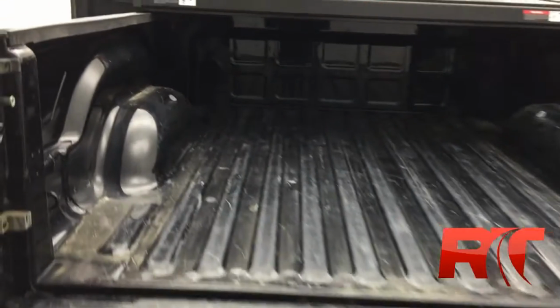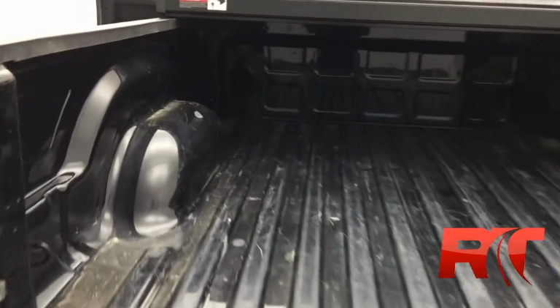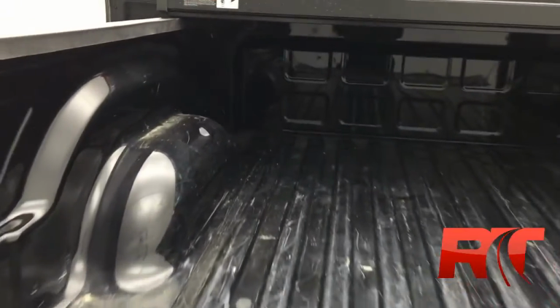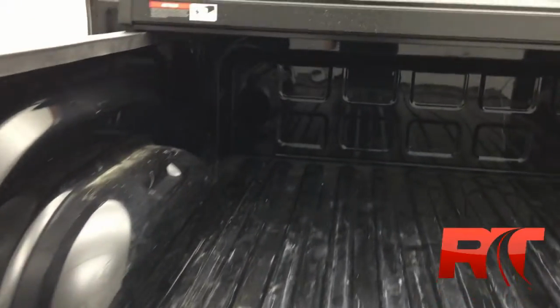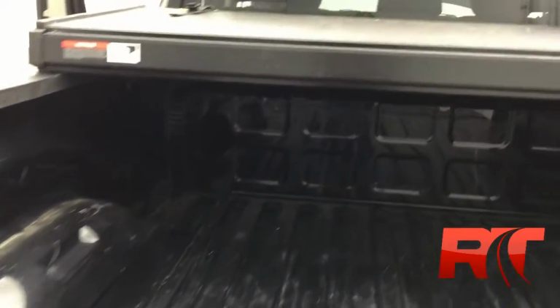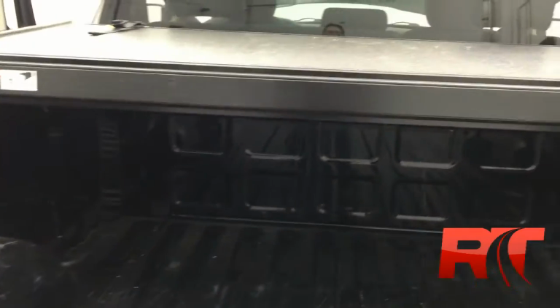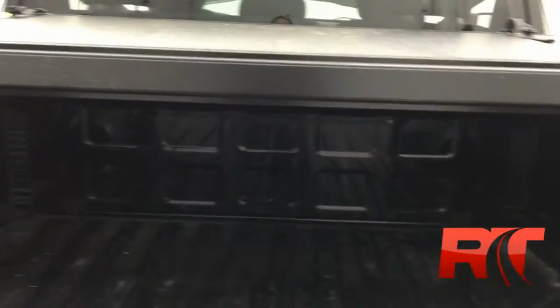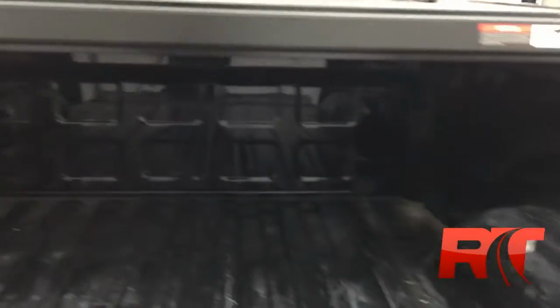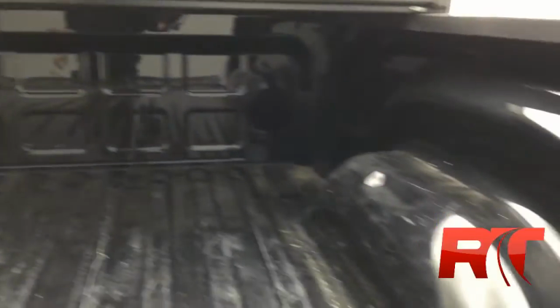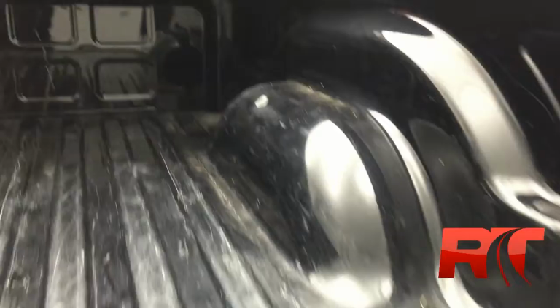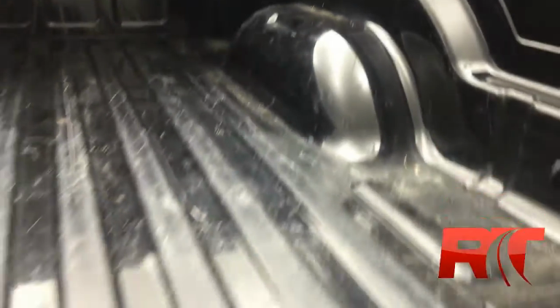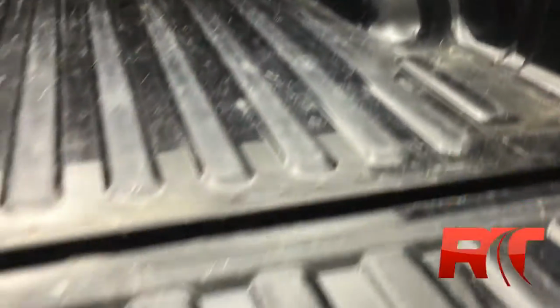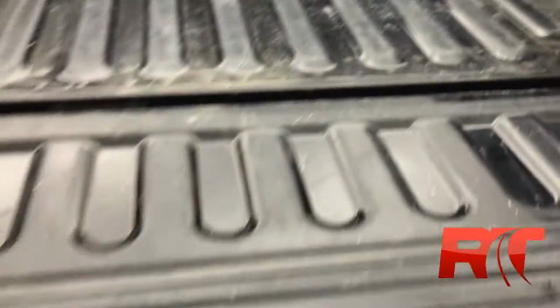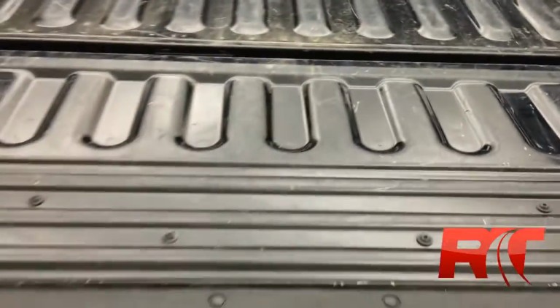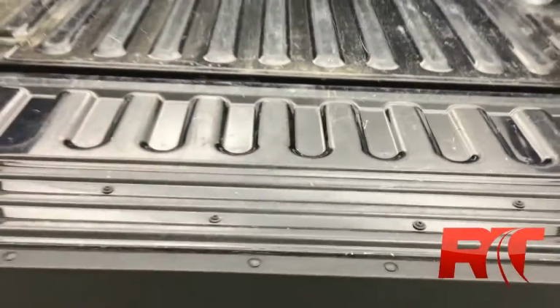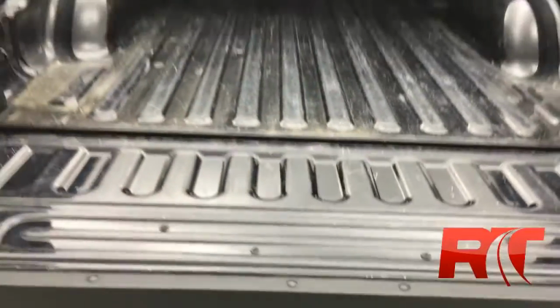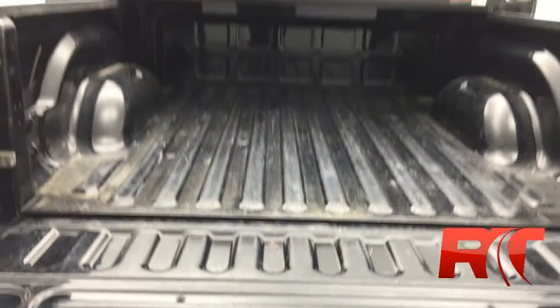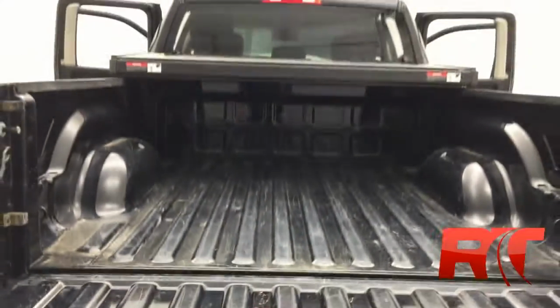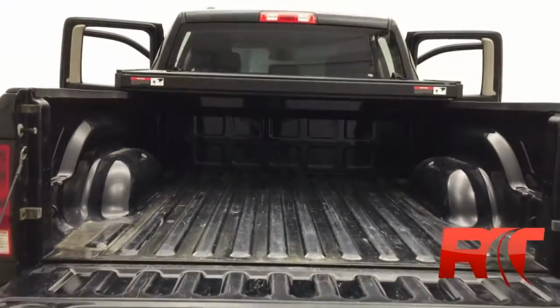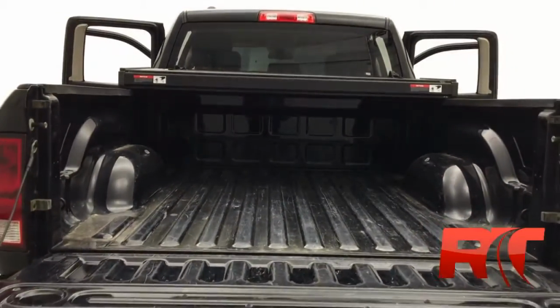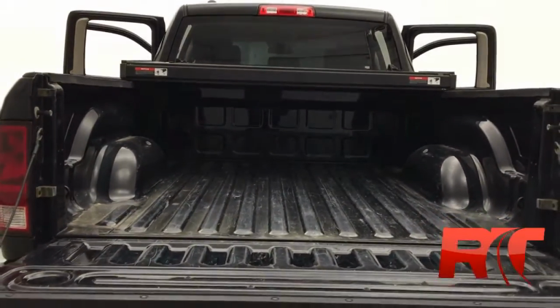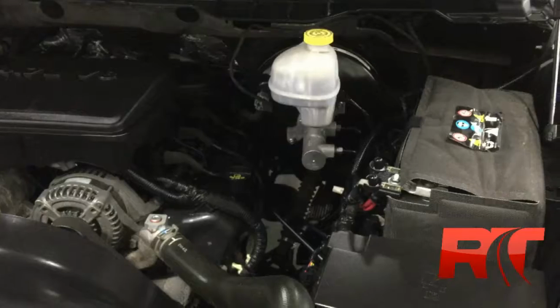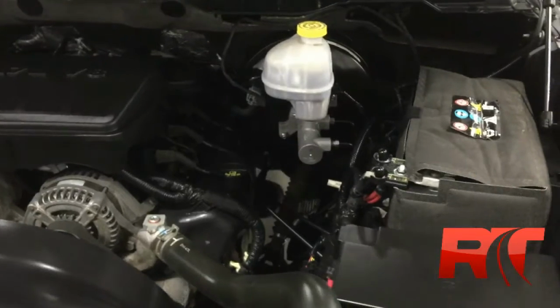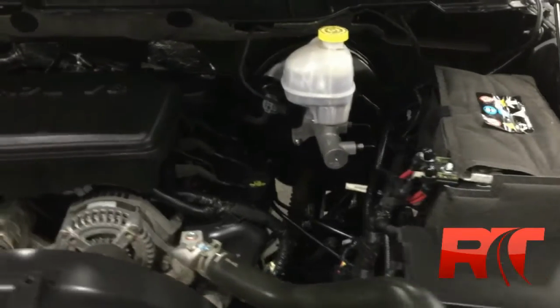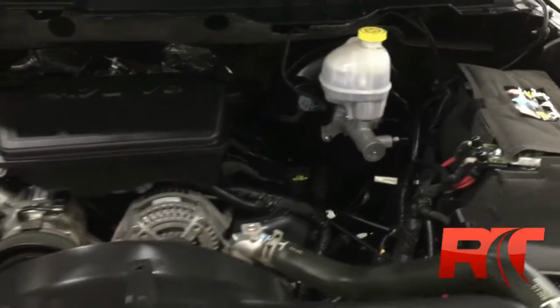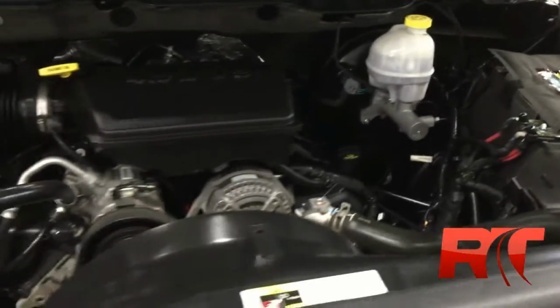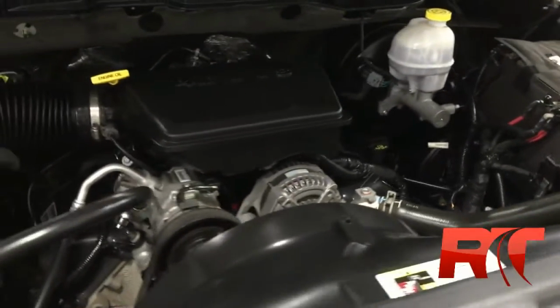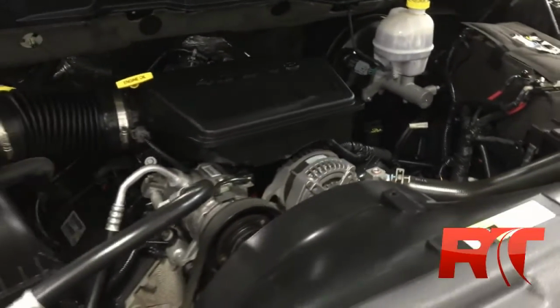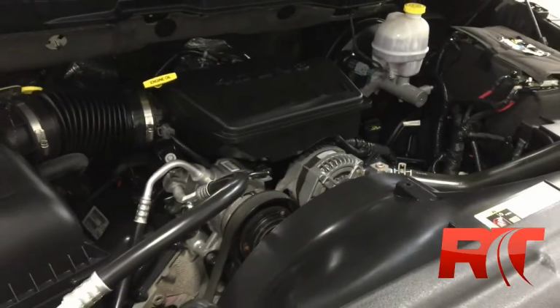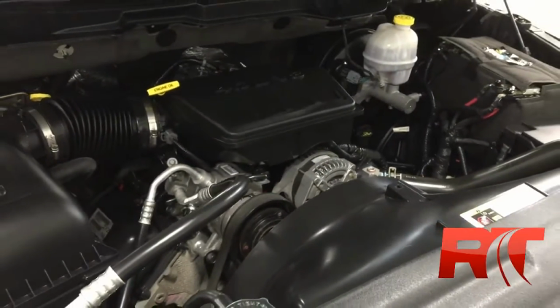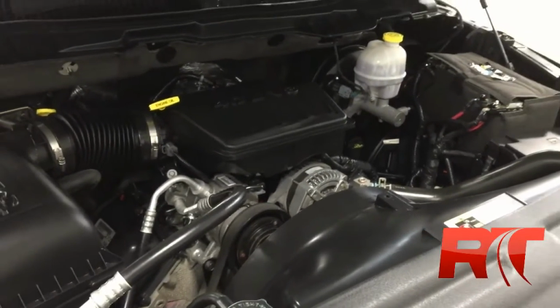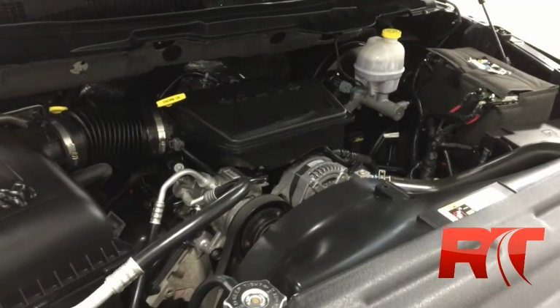Just showing the condition of the bed — it does have some scratches, no box liner, but it's barely used, especially for a truck. And here's an up-close look at the fuel-efficient 4.7-liter V8 engine.